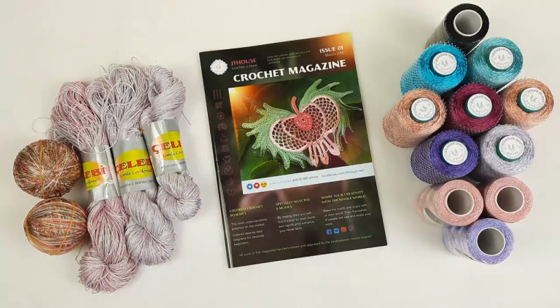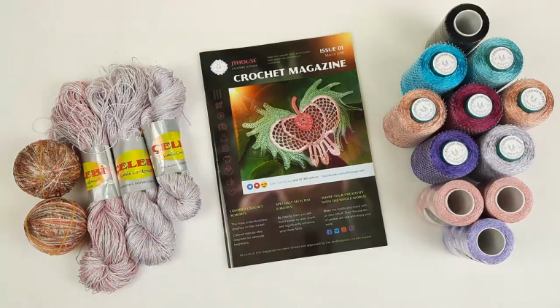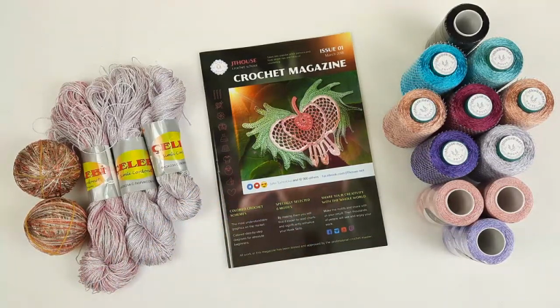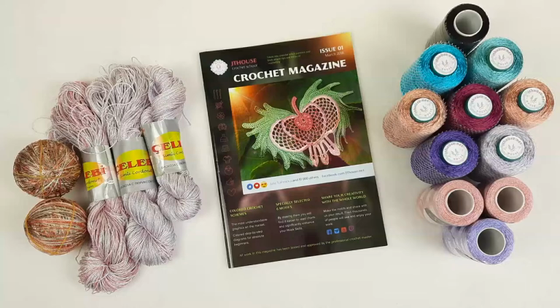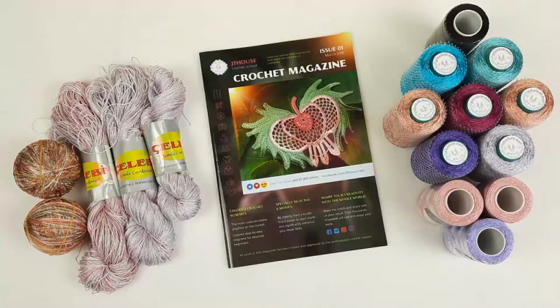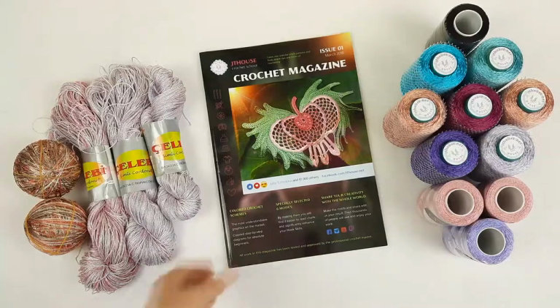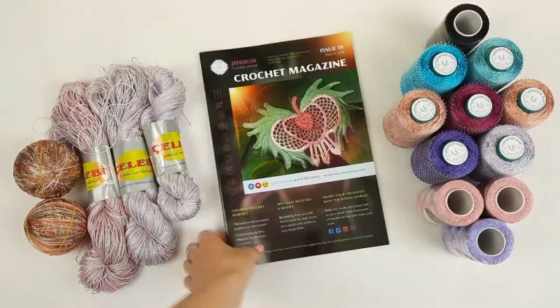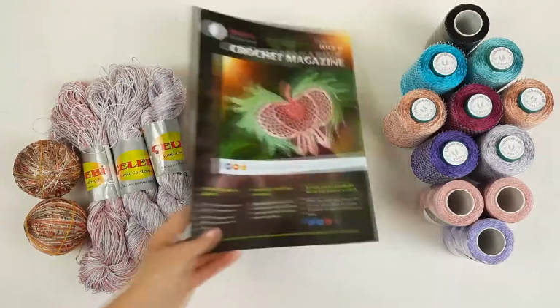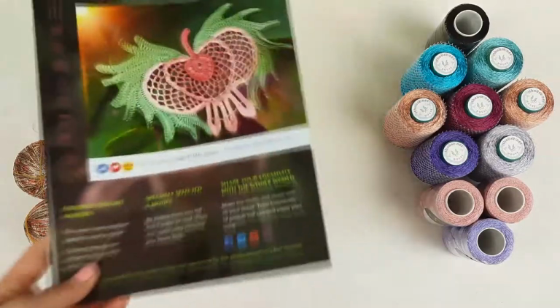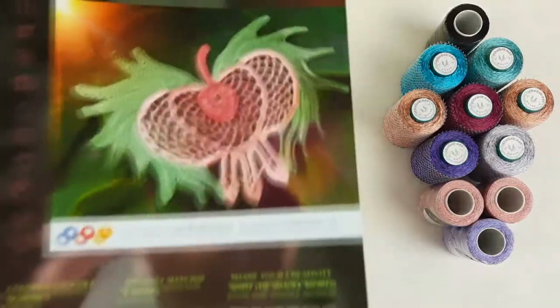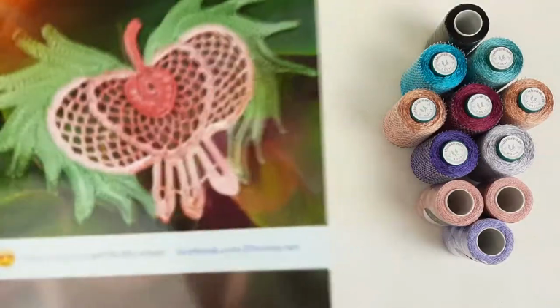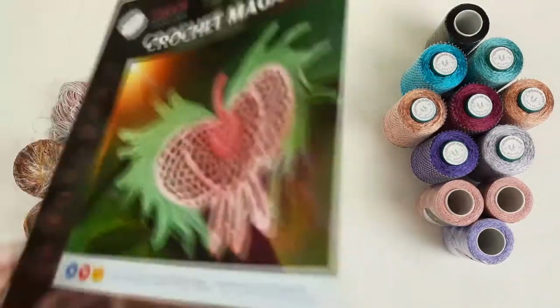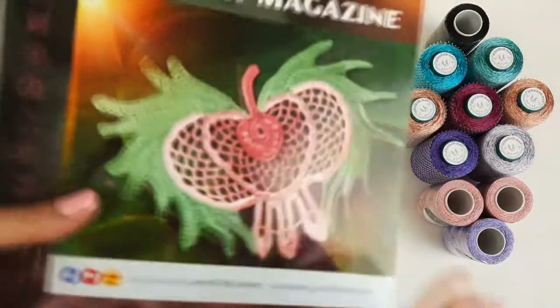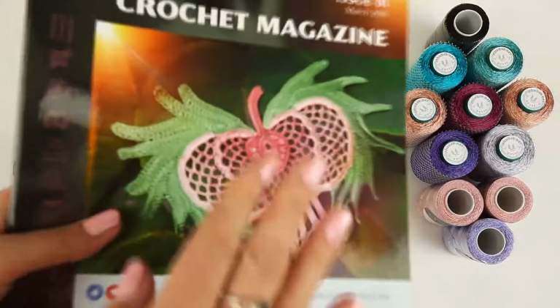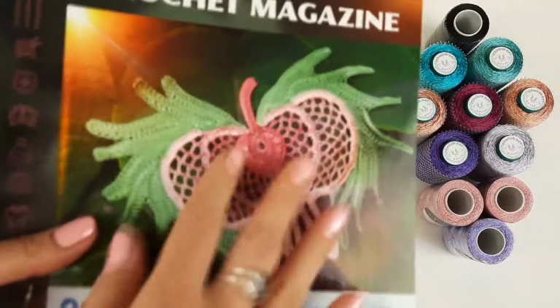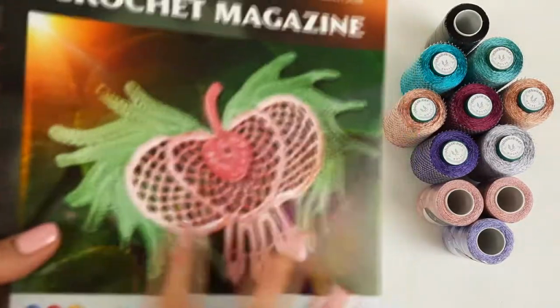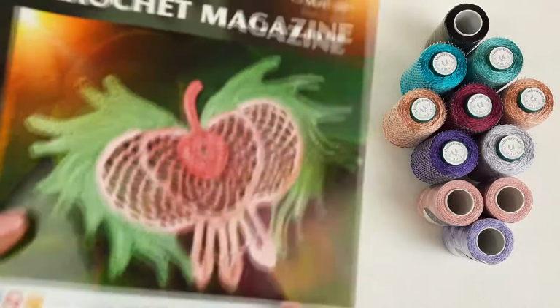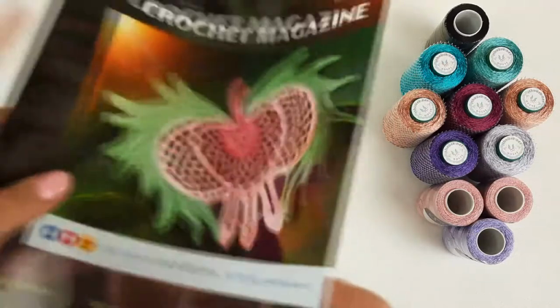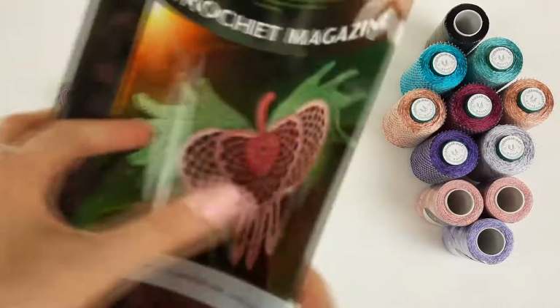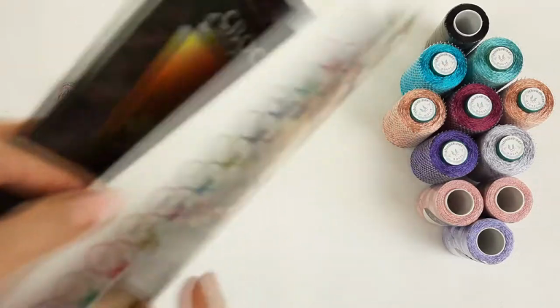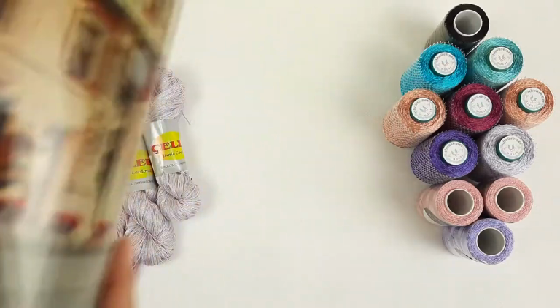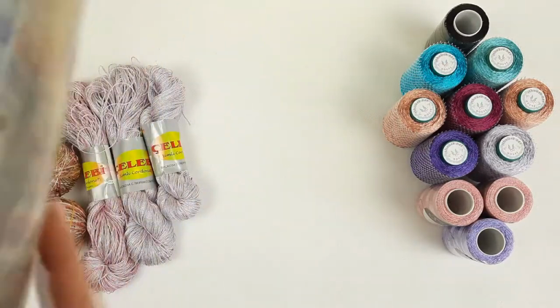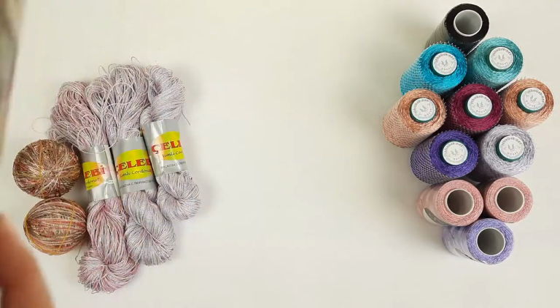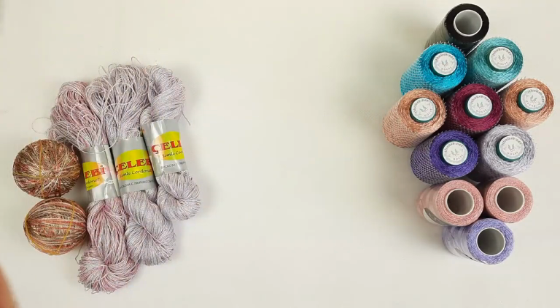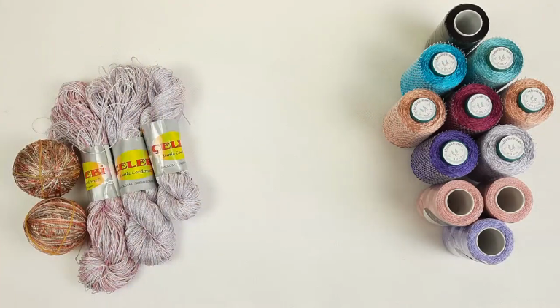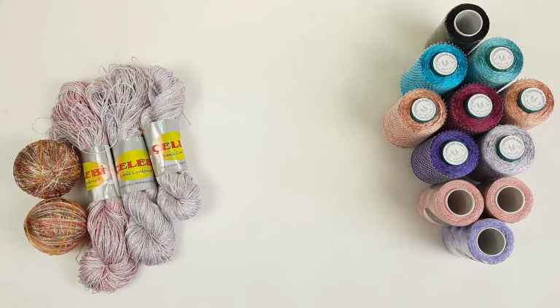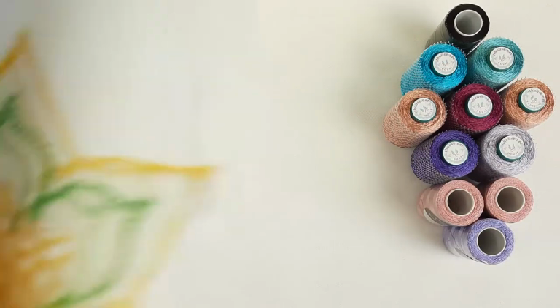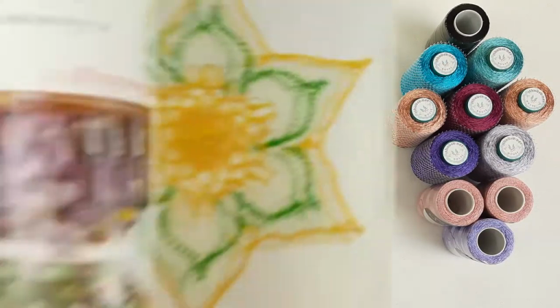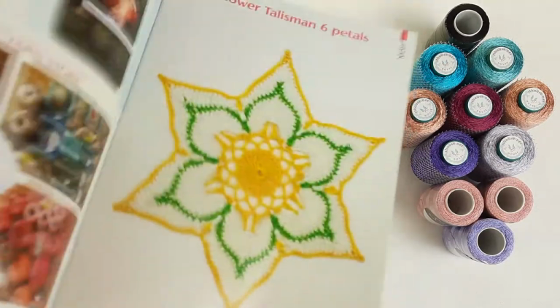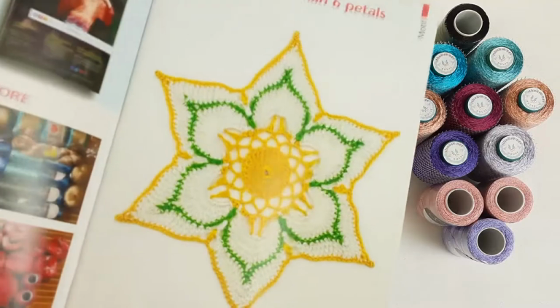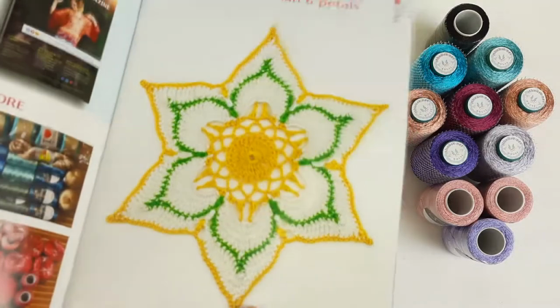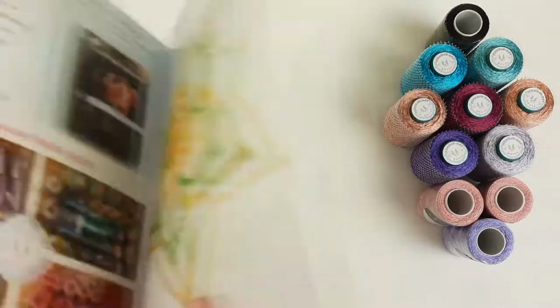Inside of this magazine we have information about six gorgeous elements. You will find out how to make this motif Ophelia — it's really gorgeous. And for example, let's look at our flower, flower talisman, six petals.